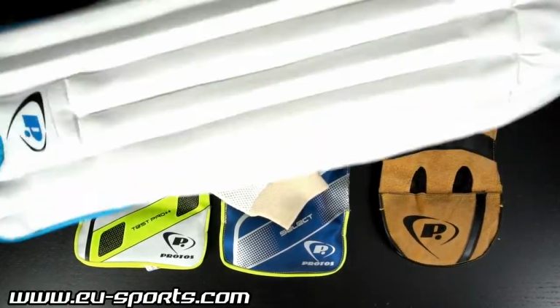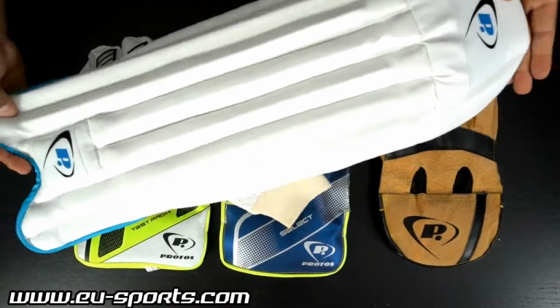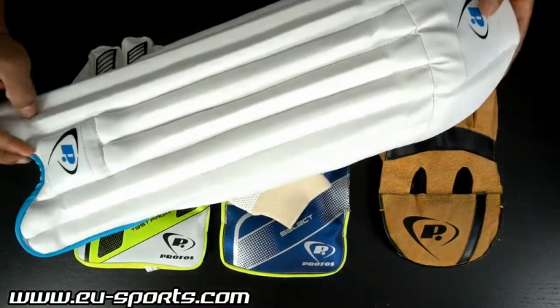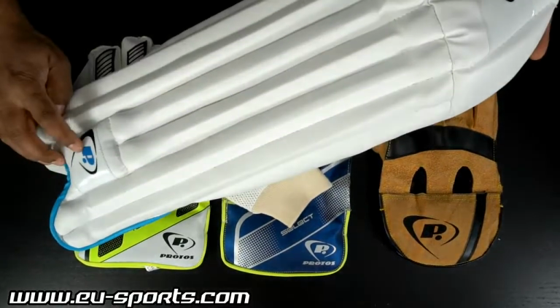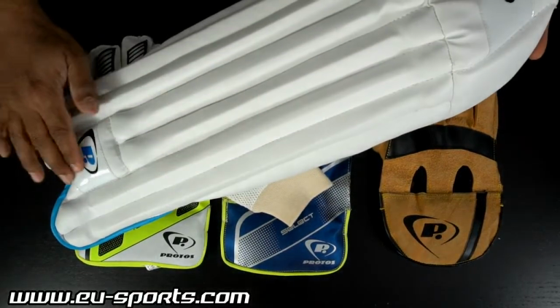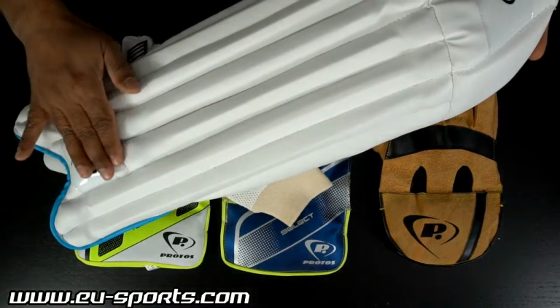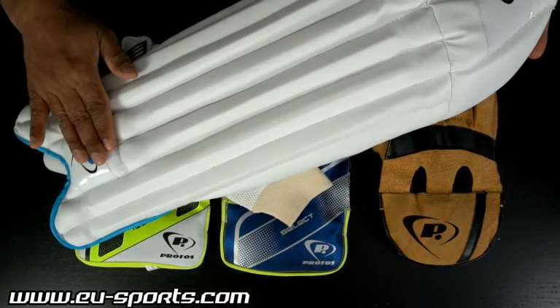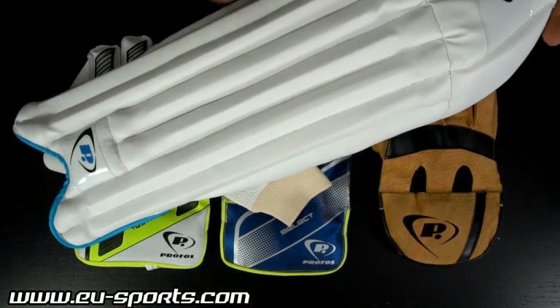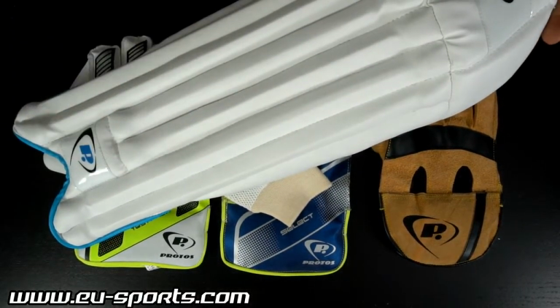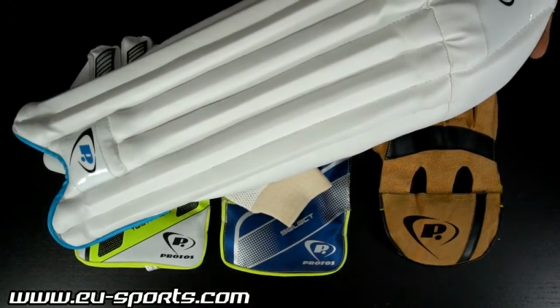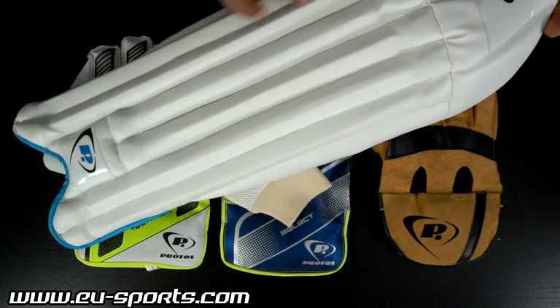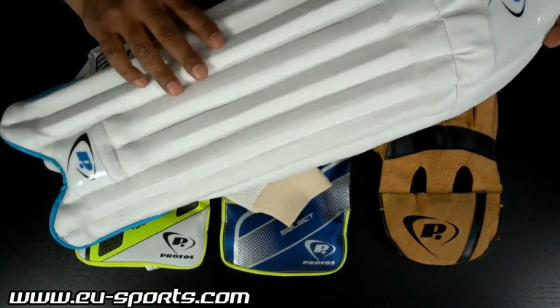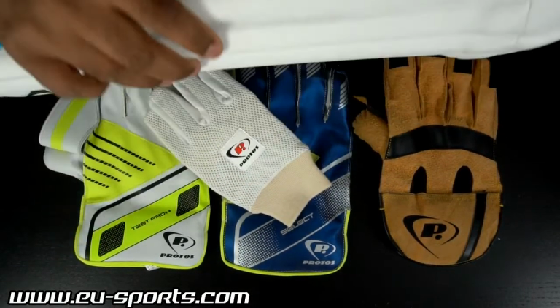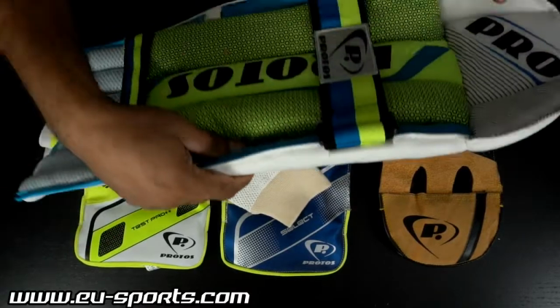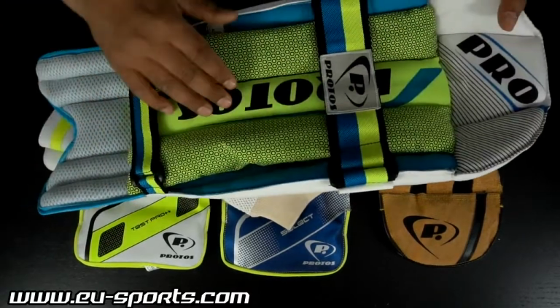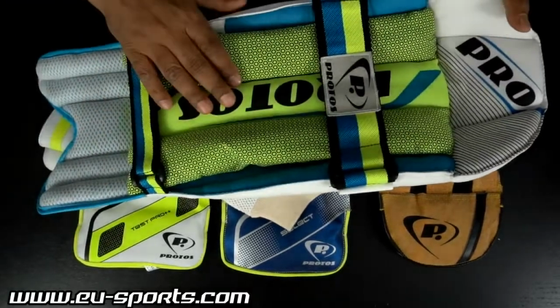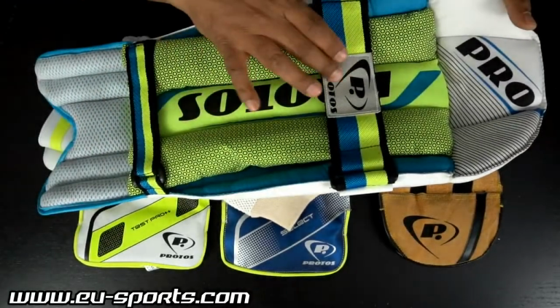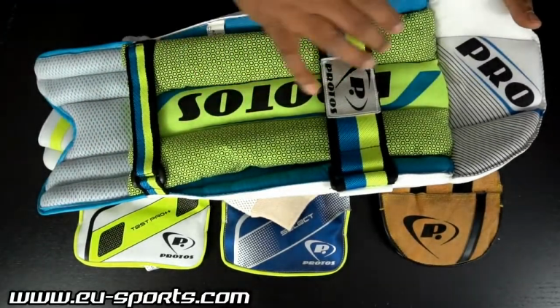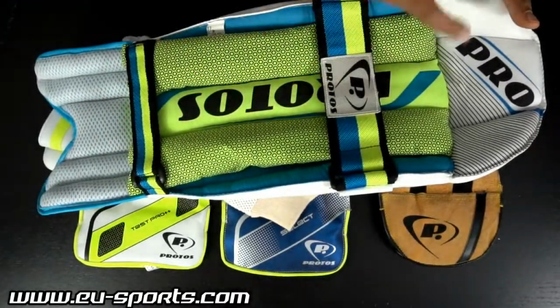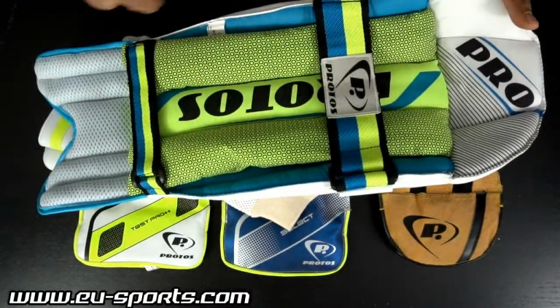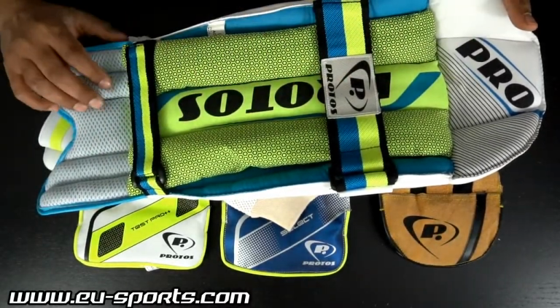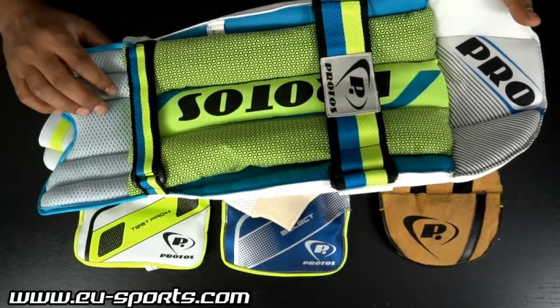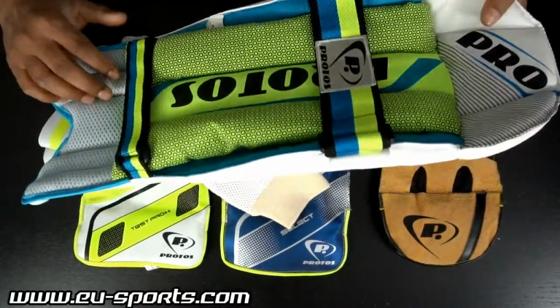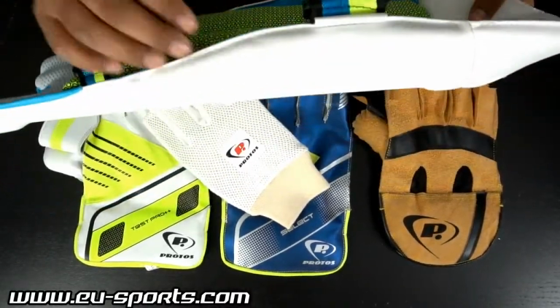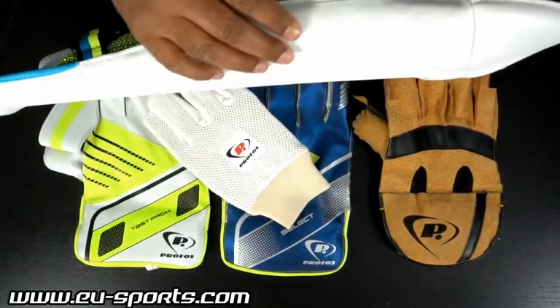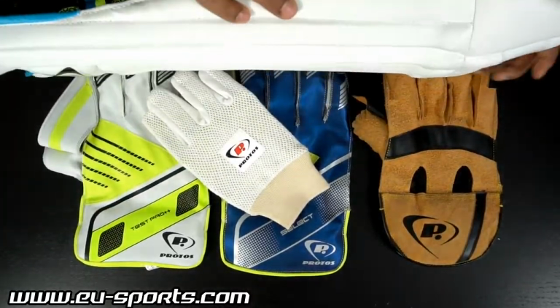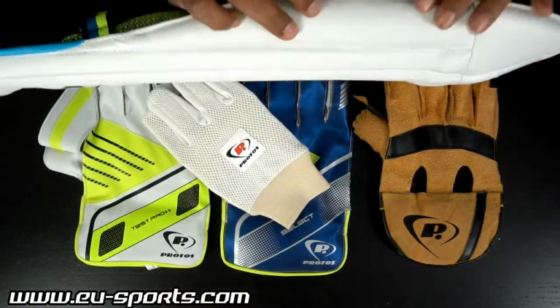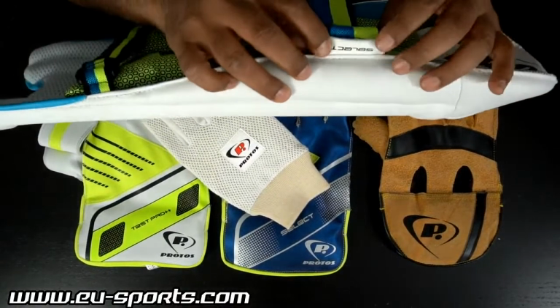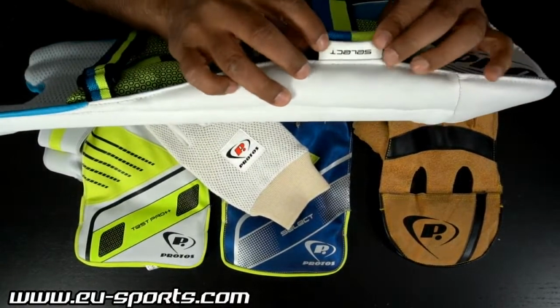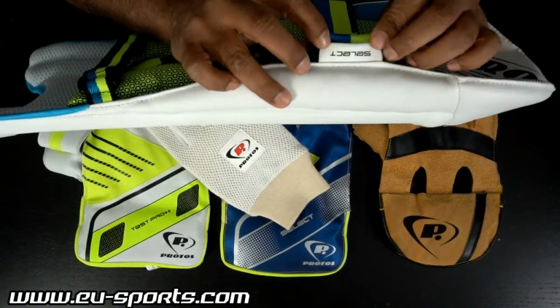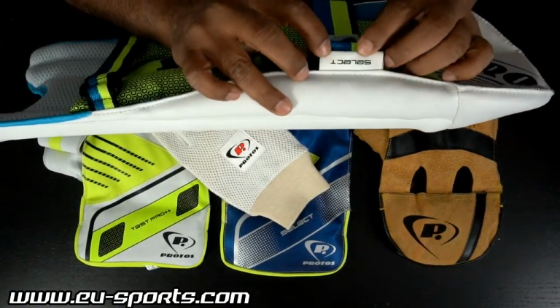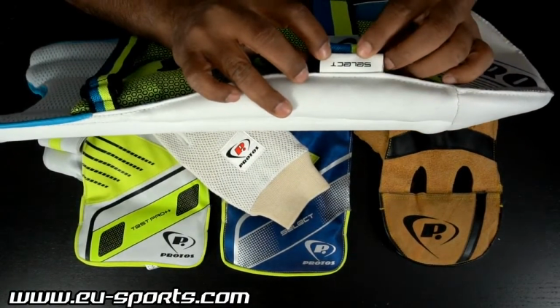There is a Protoss logo branding on the front, another on the top, and on the inner side we also have 3 instances of Protoss branding. The model name Select is indicated on the side.